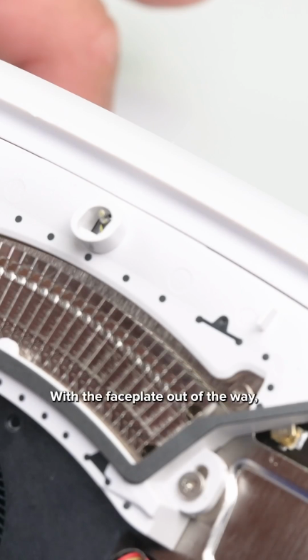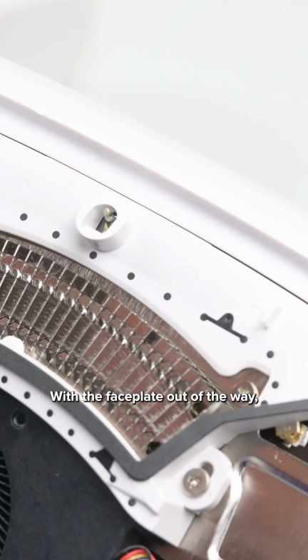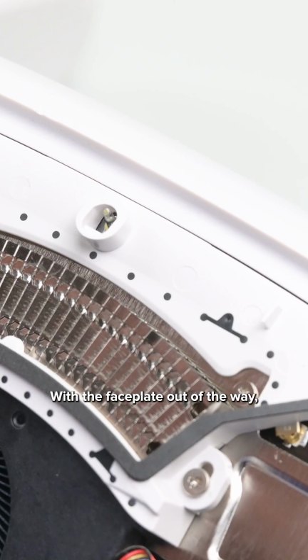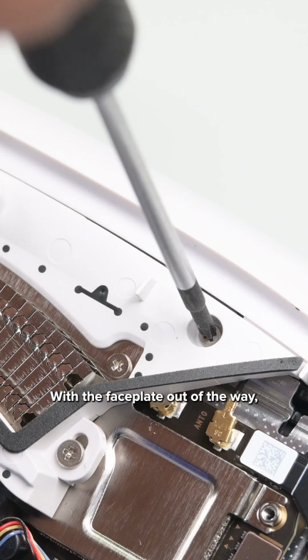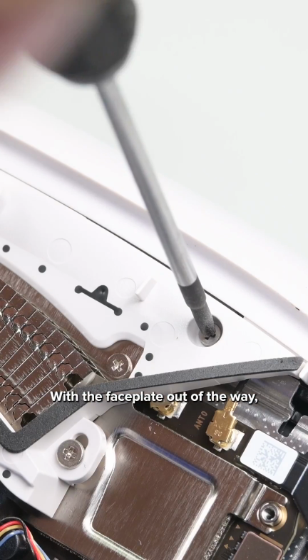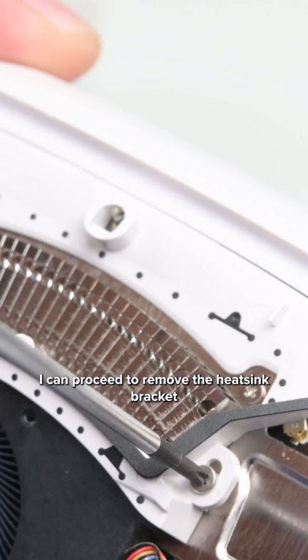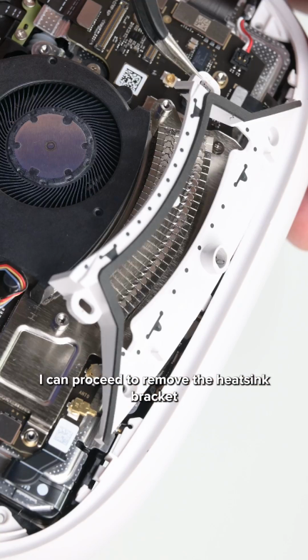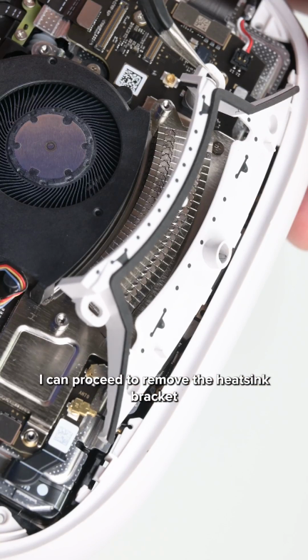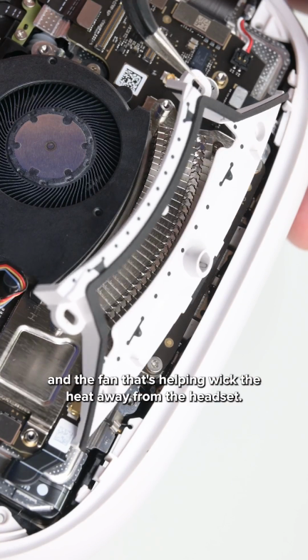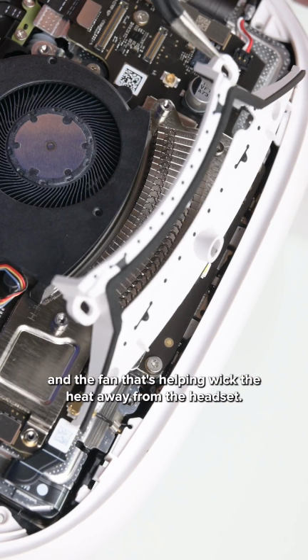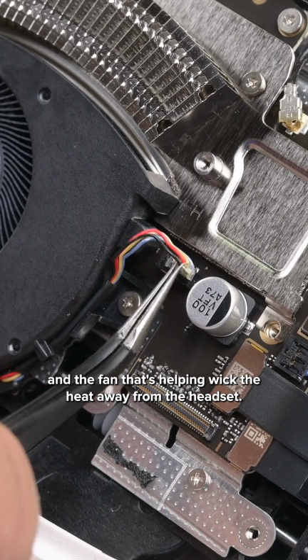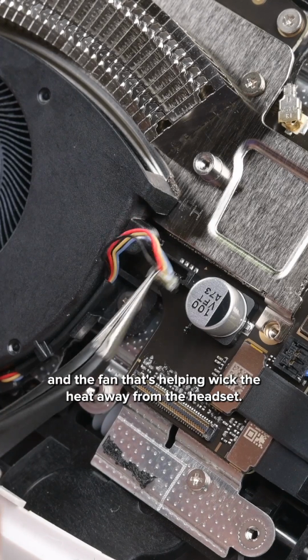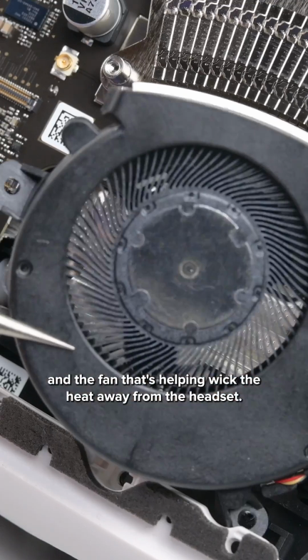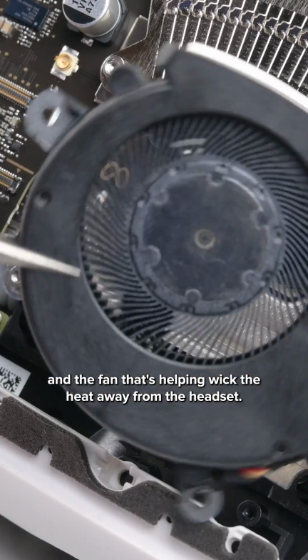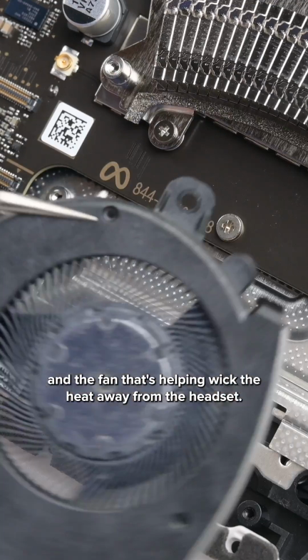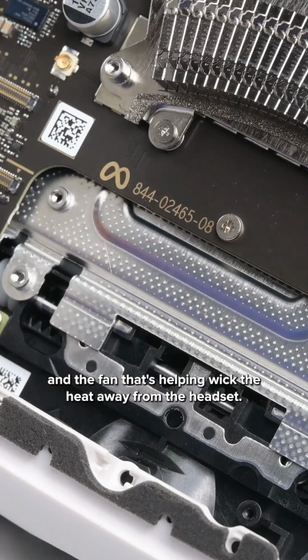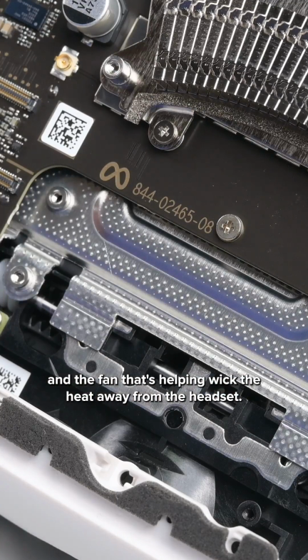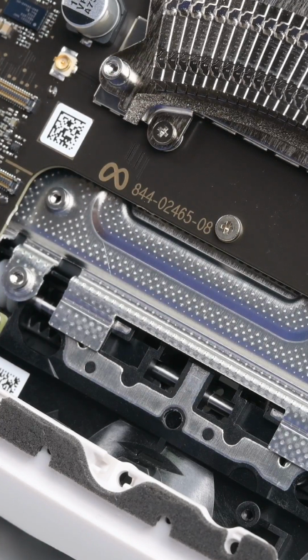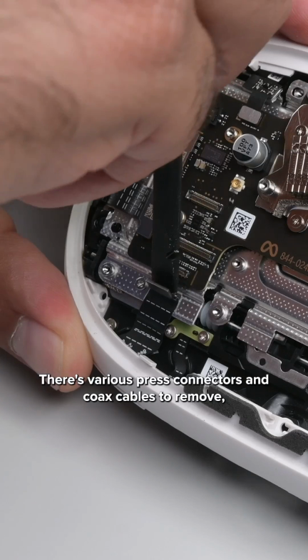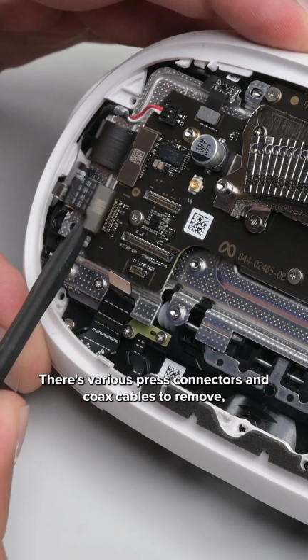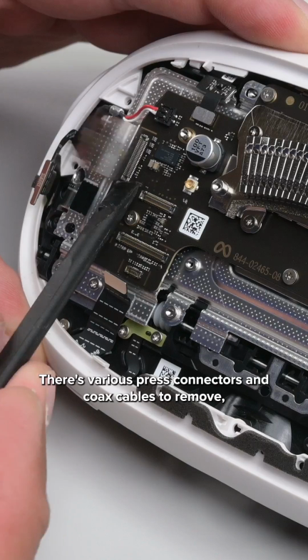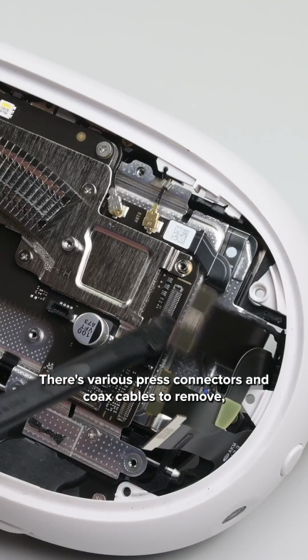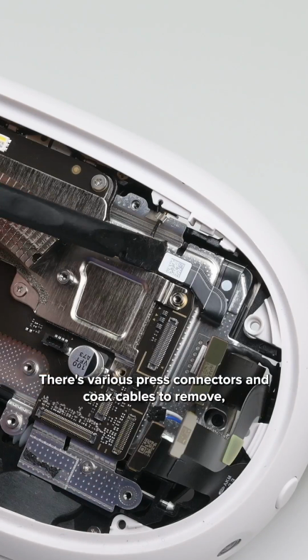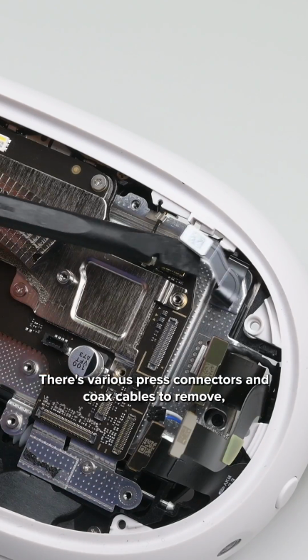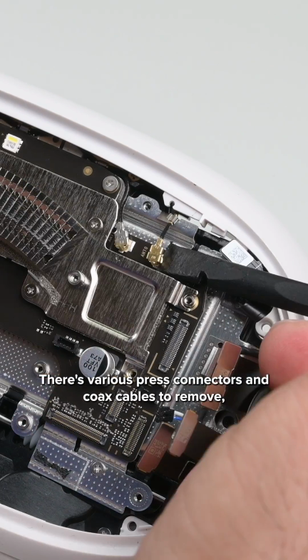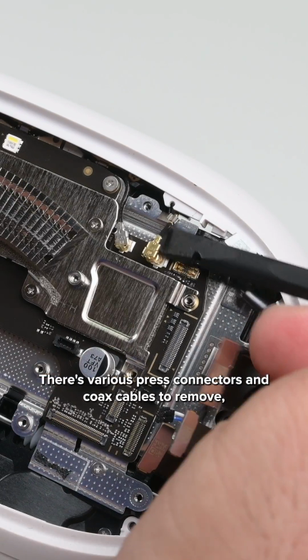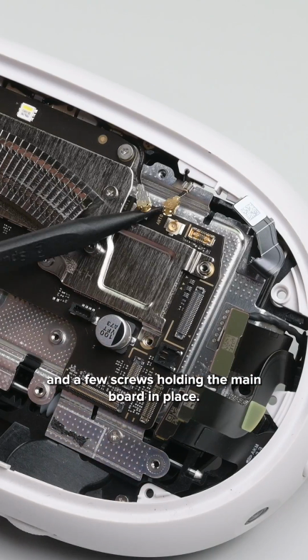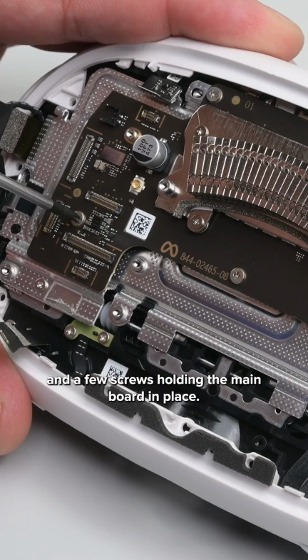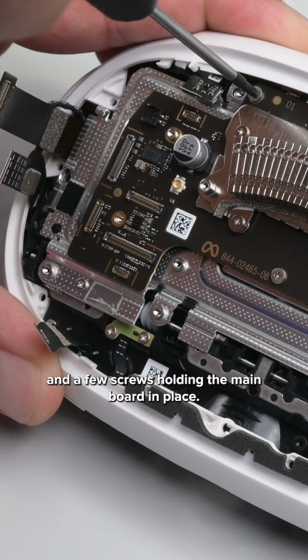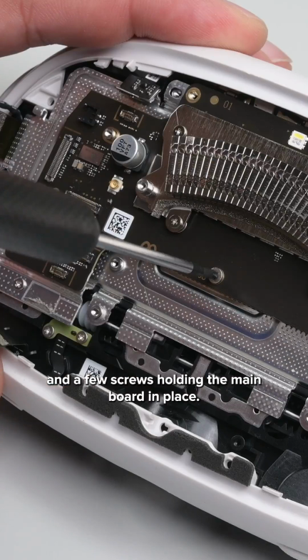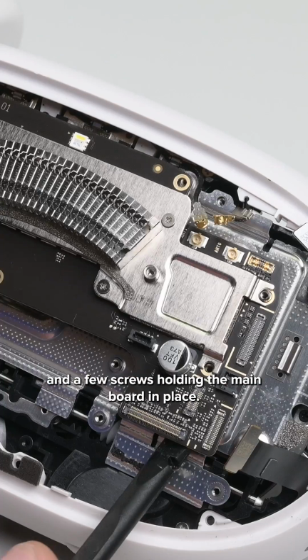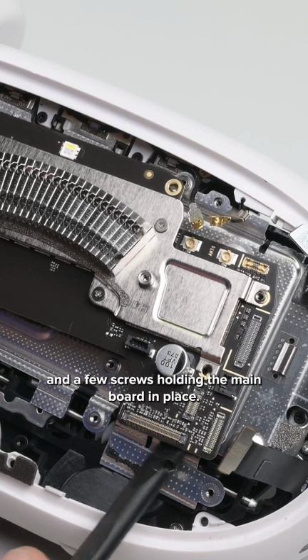With the faceplate out of the way, I can proceed to remove the heatsink bracket and the fan that's helping wick the heat away from the headset. There are various press connectors and coax cables to remove, and a few screws holding the mainboard in place.